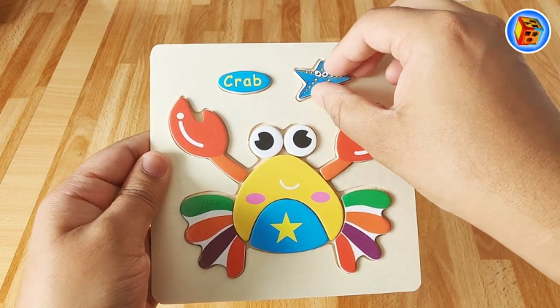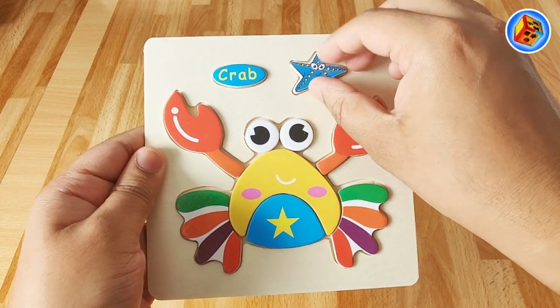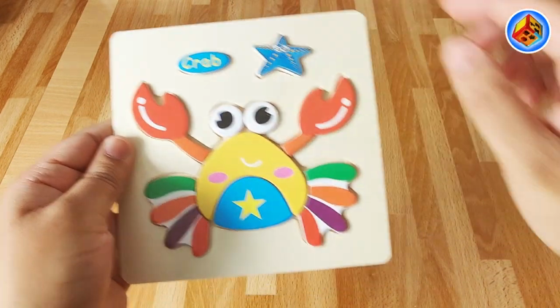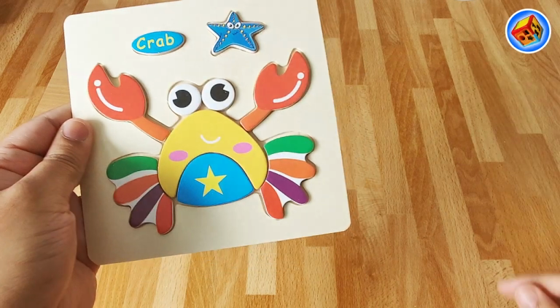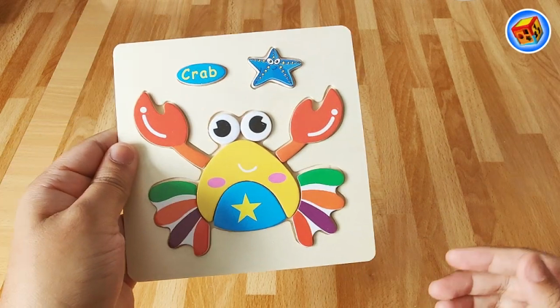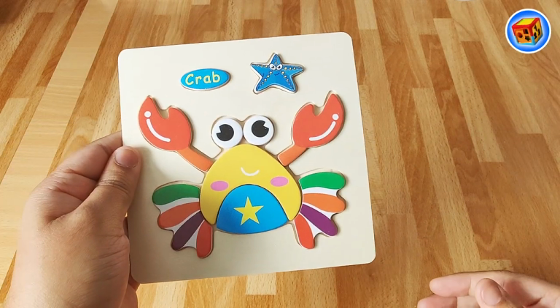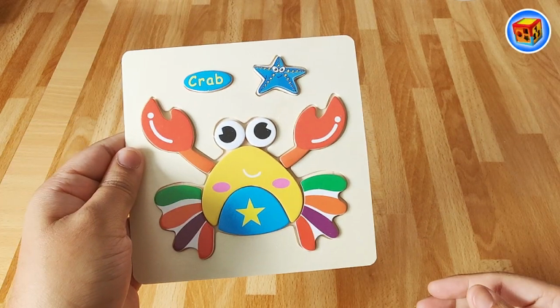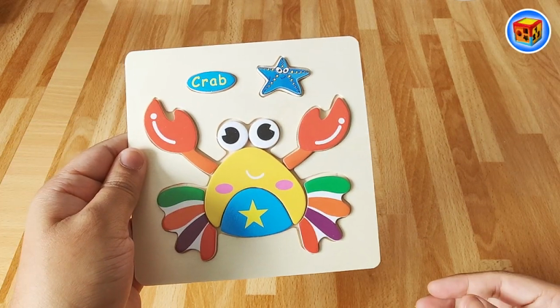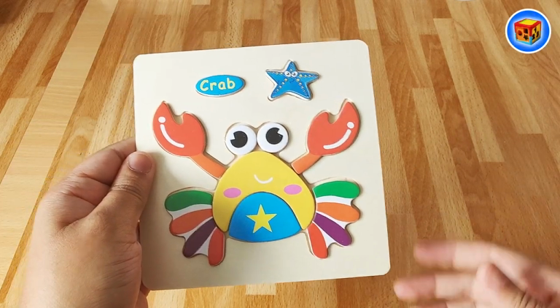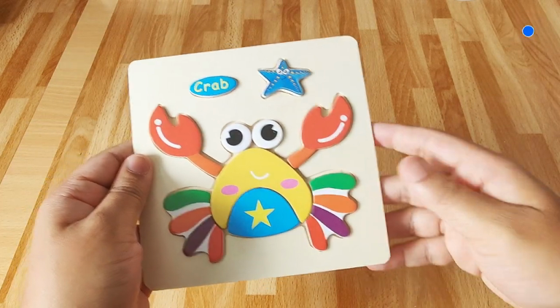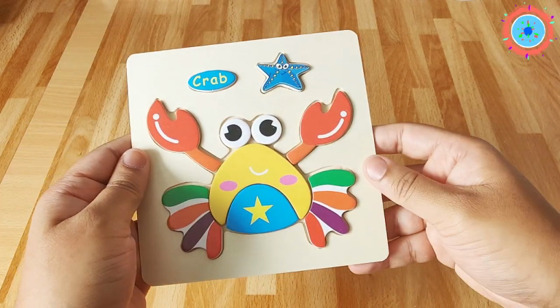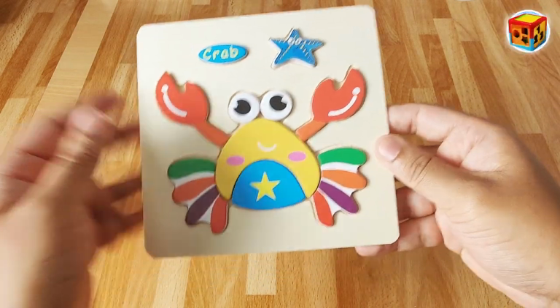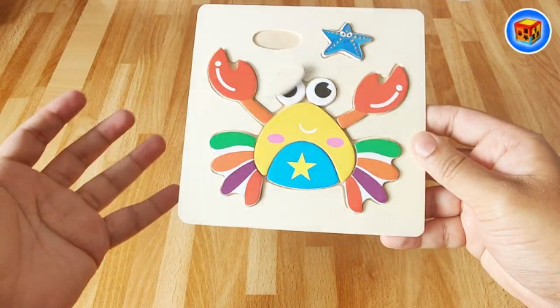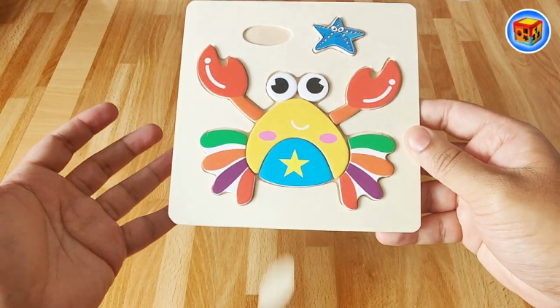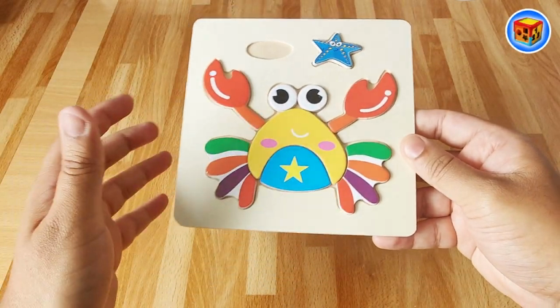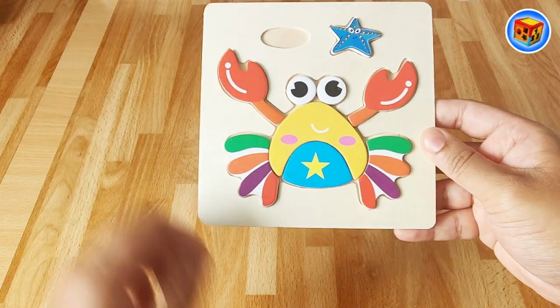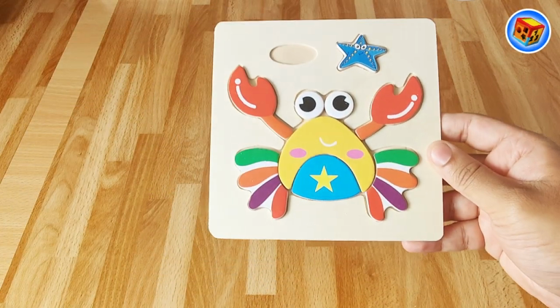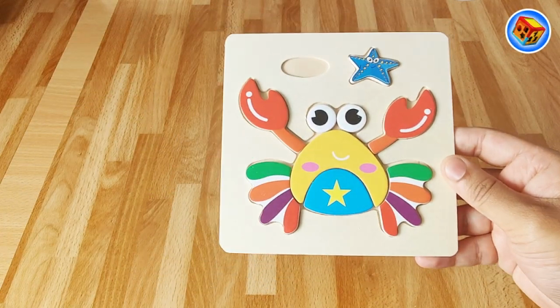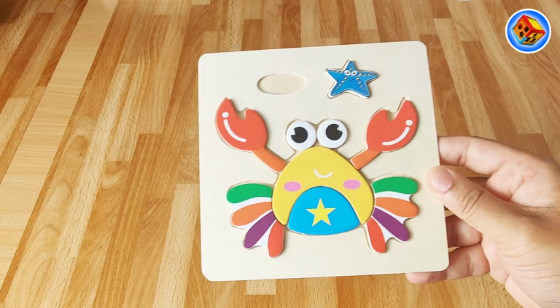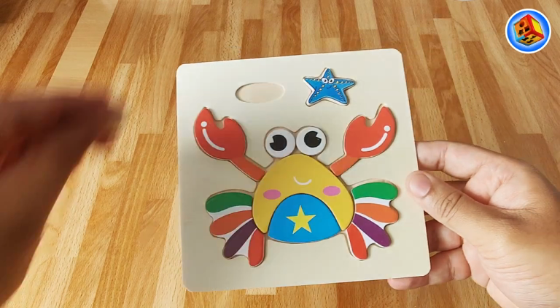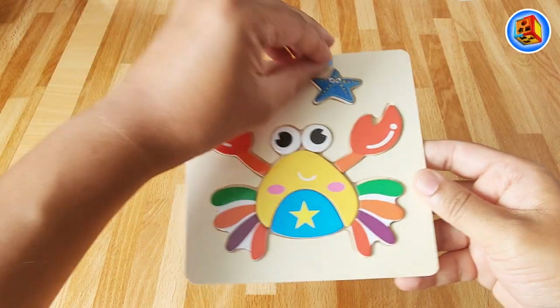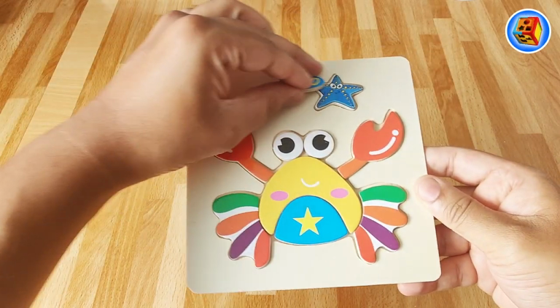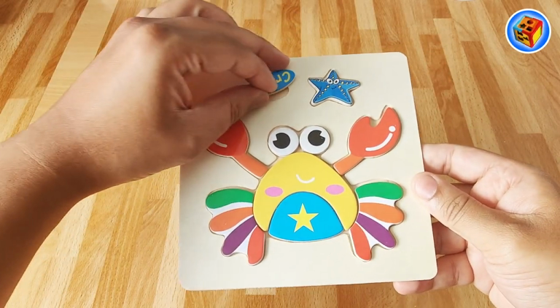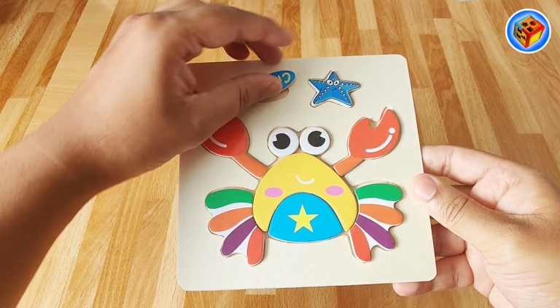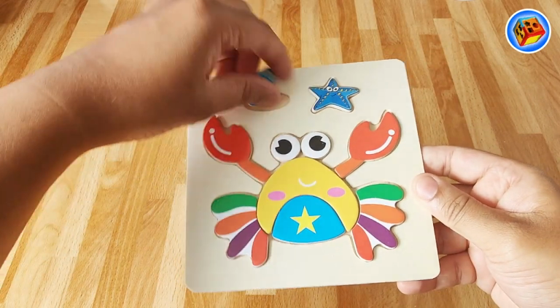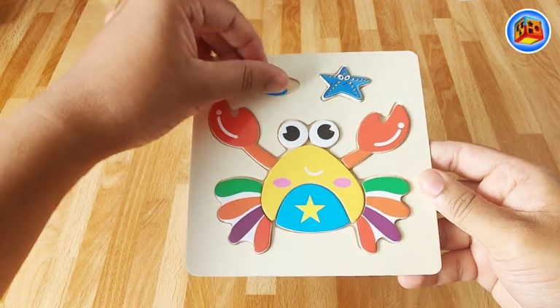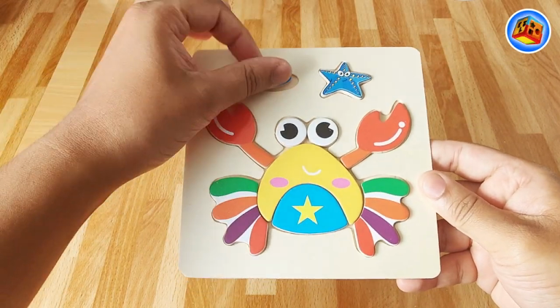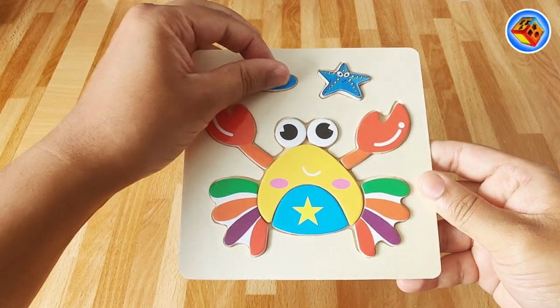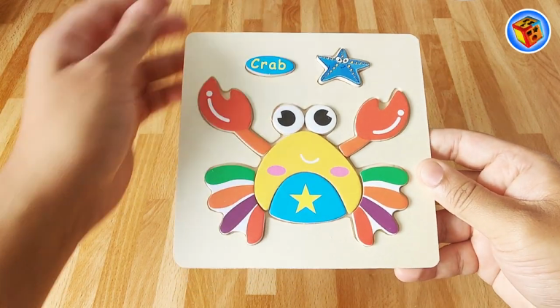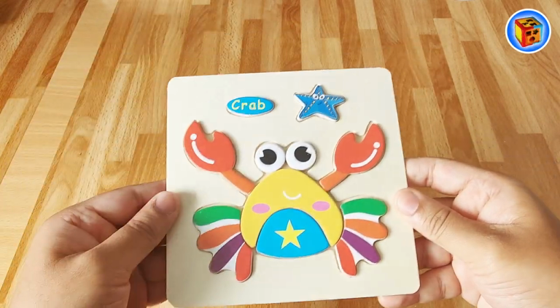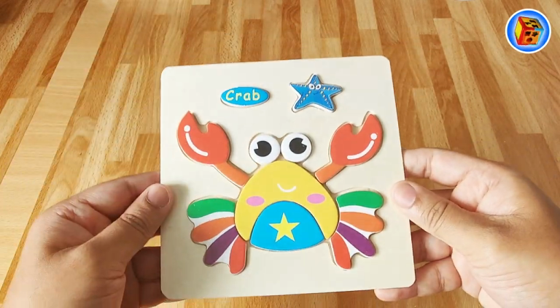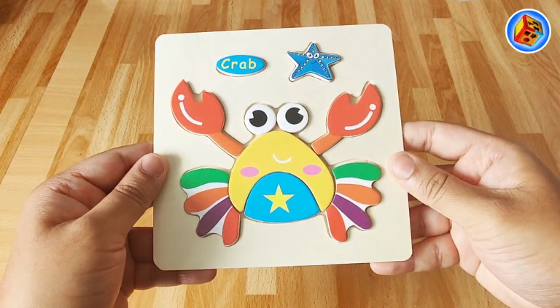Thank you for helping me with this puzzle, kids. Thank you so much. Let's go do the next puzzle.